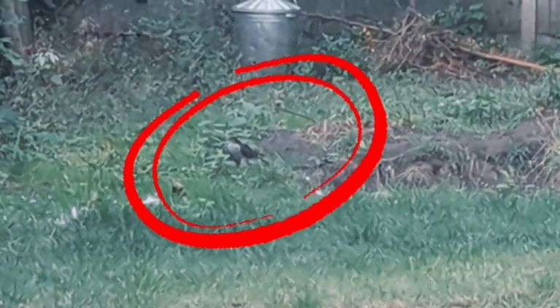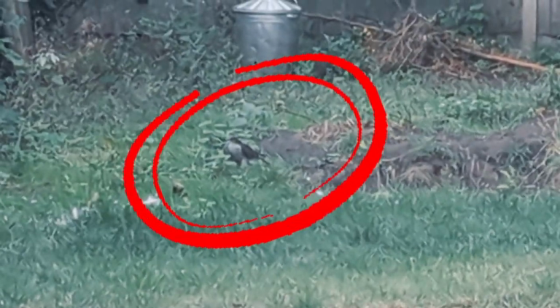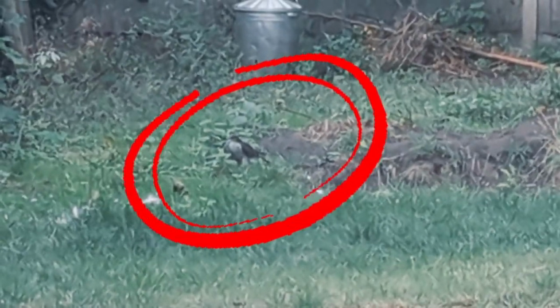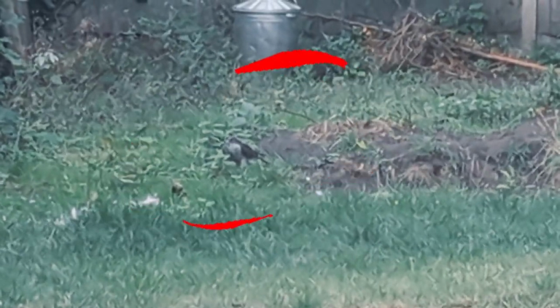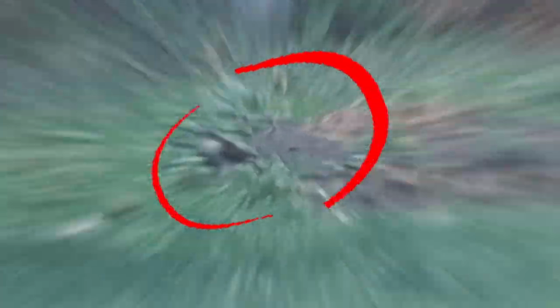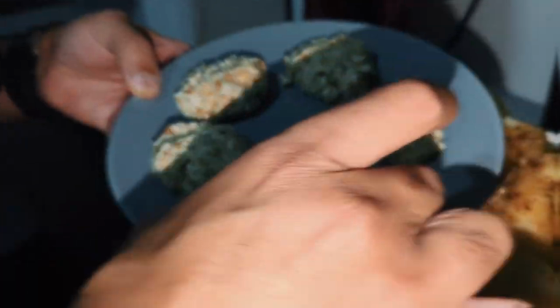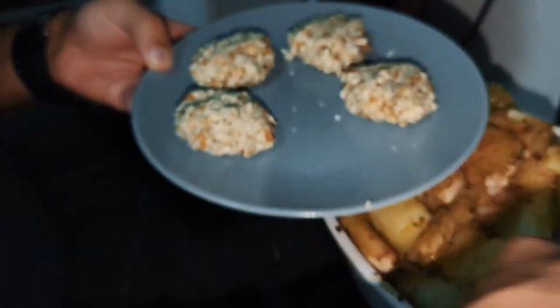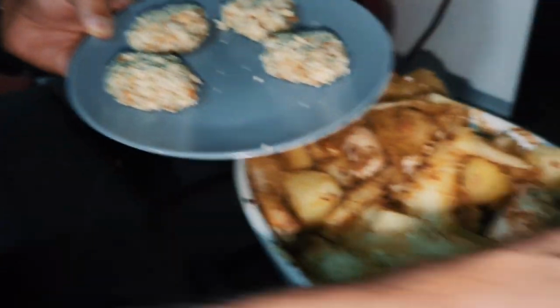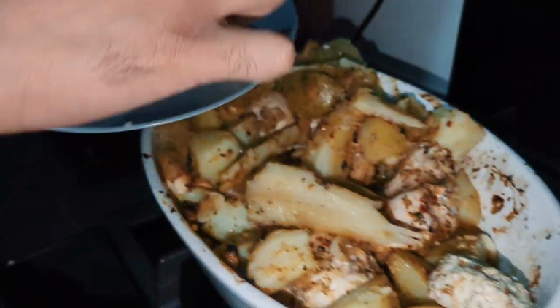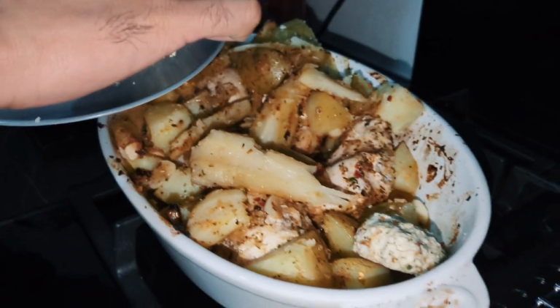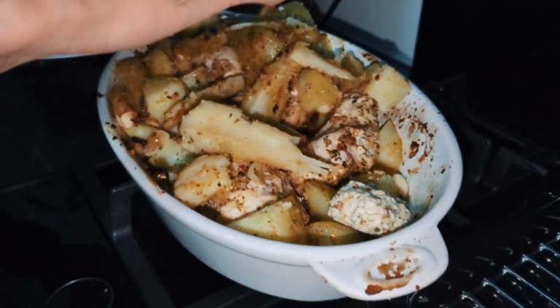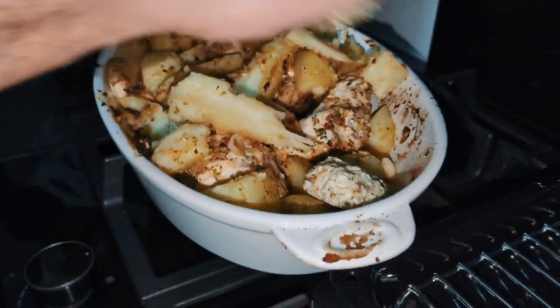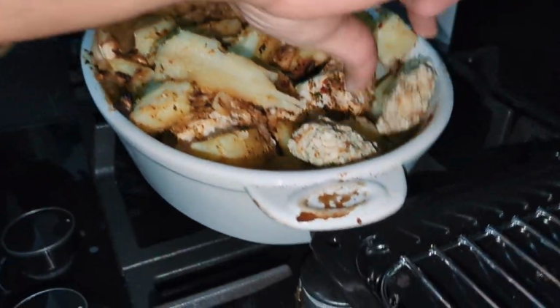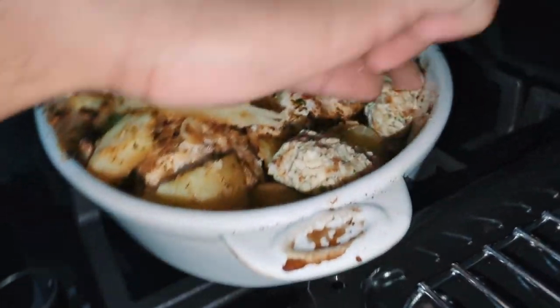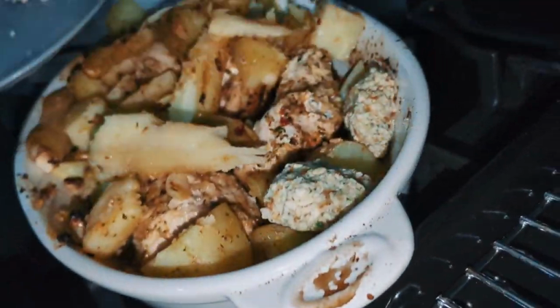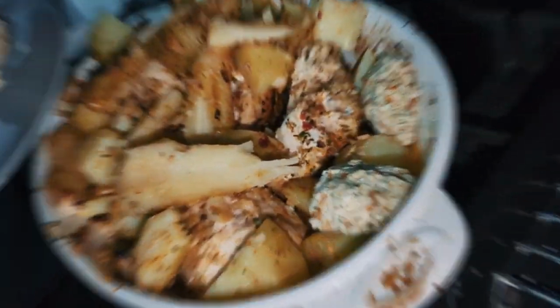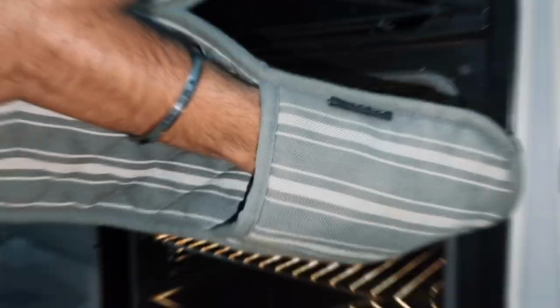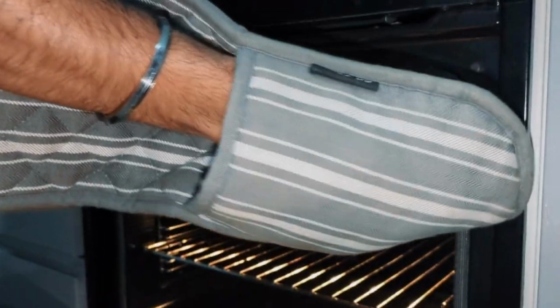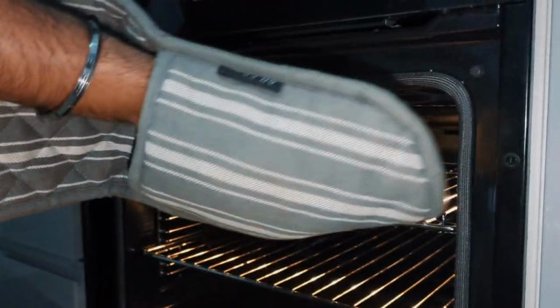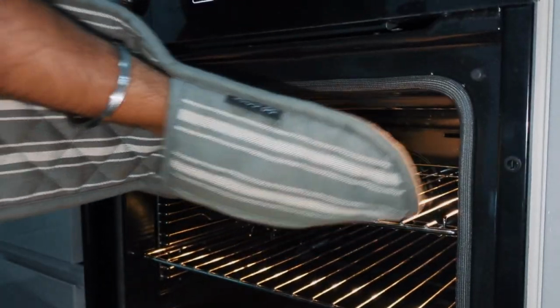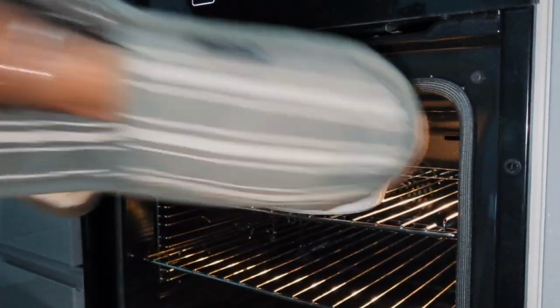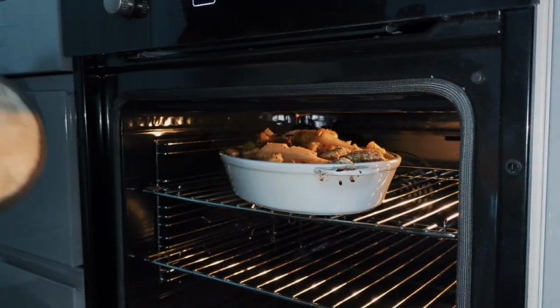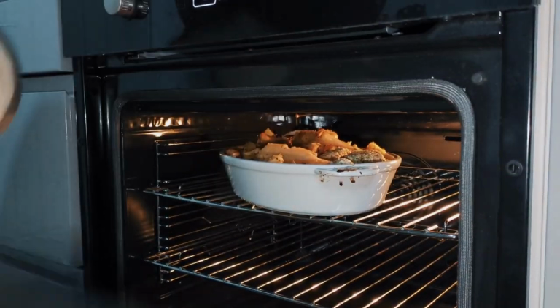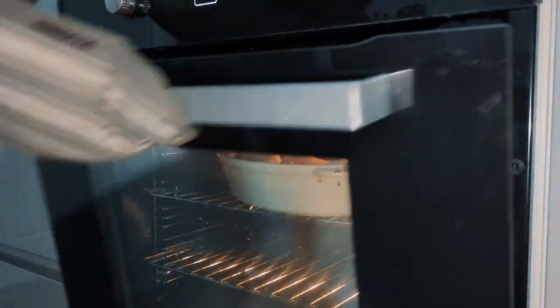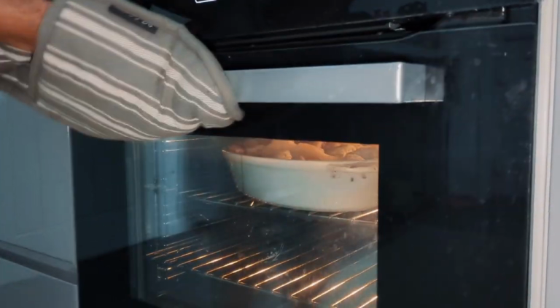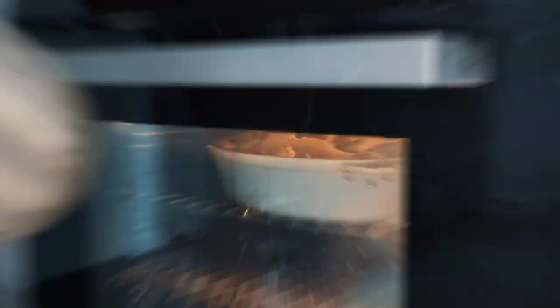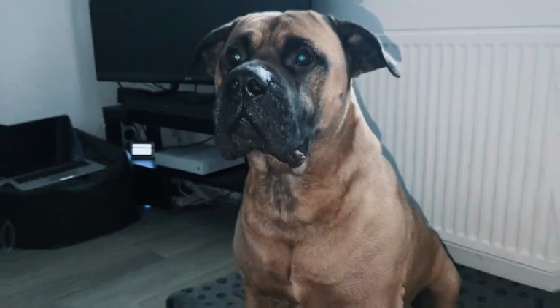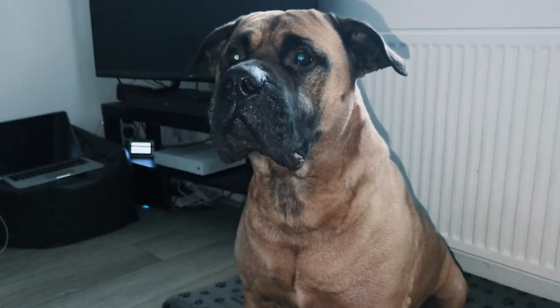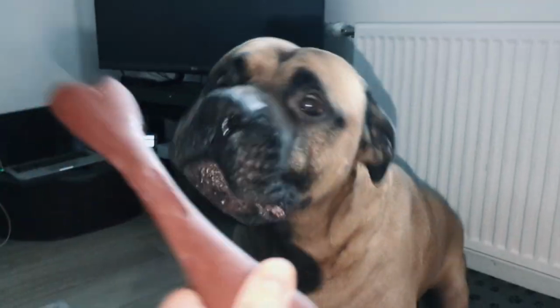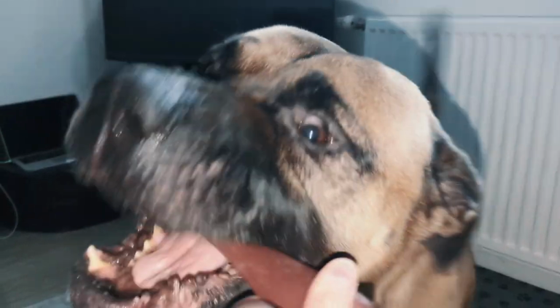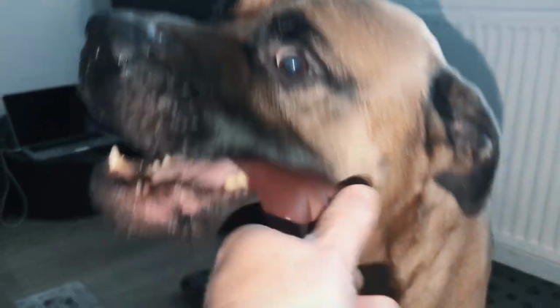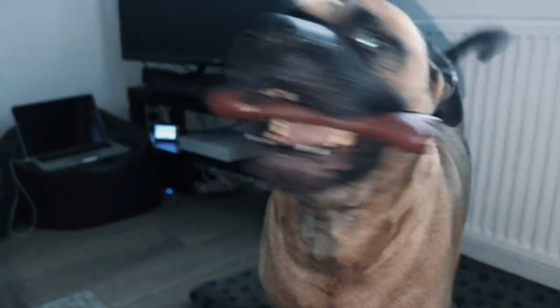That'll give you time to check out the hawk that landed in your garden, and then about 40 minutes later you can add the stuffing and pop it back in the oven for 20 minutes.